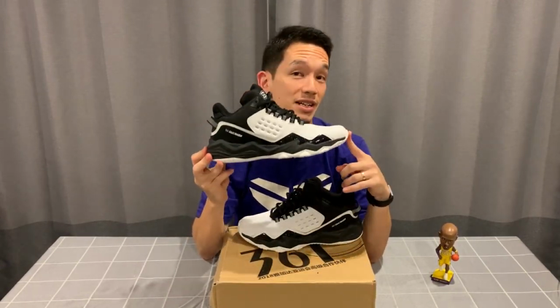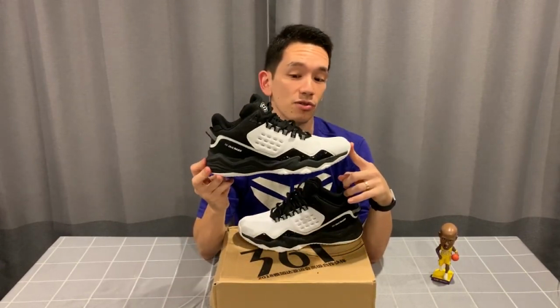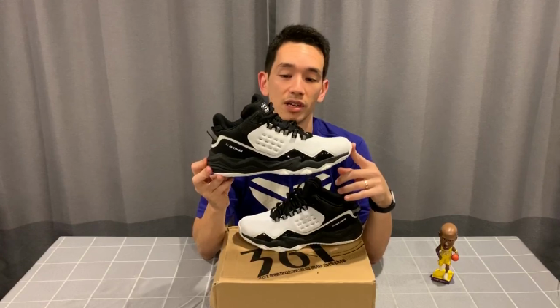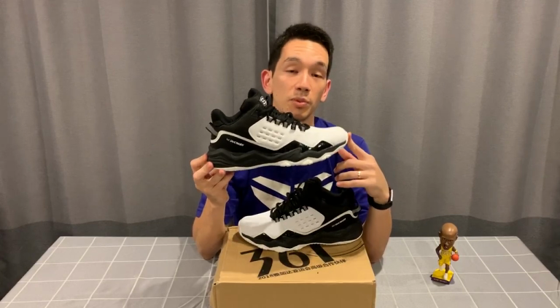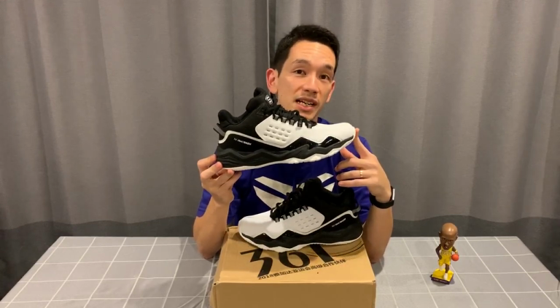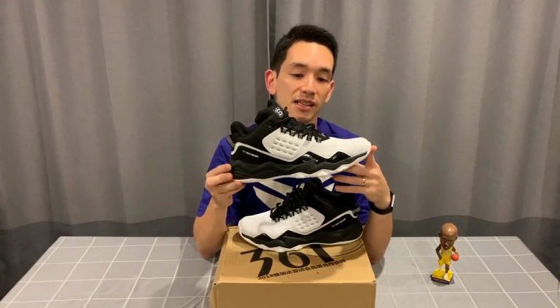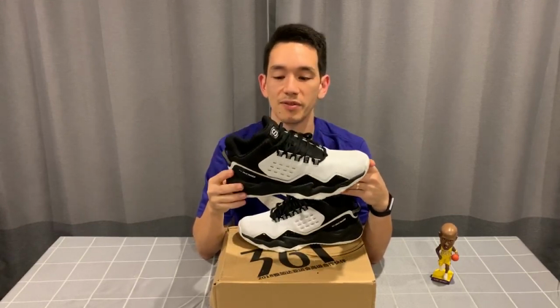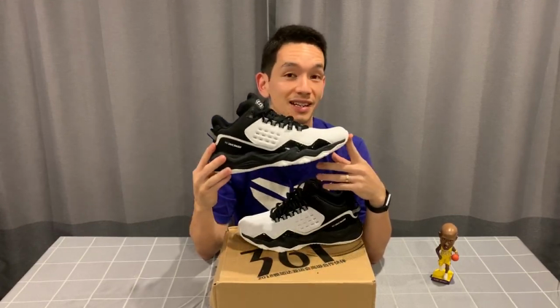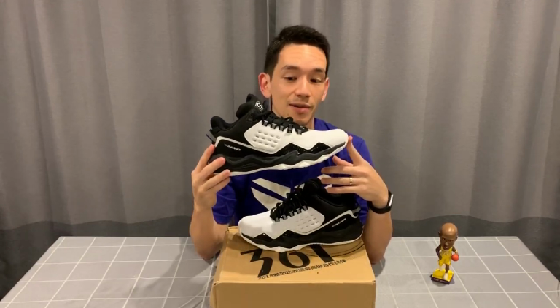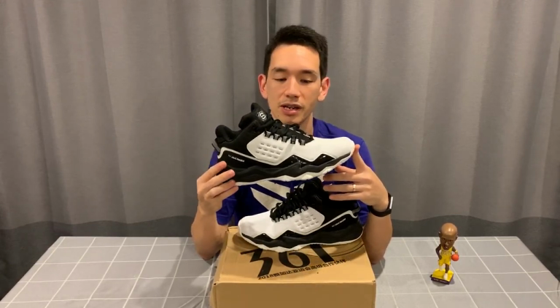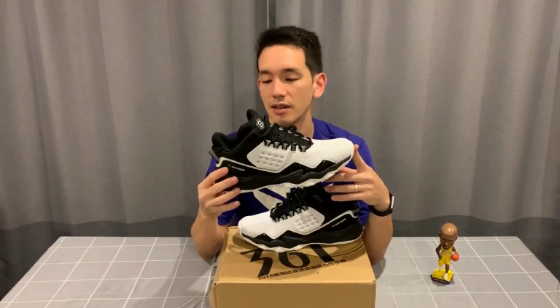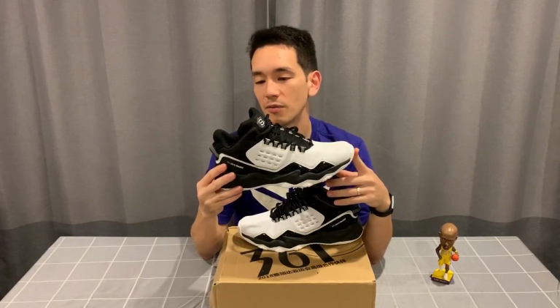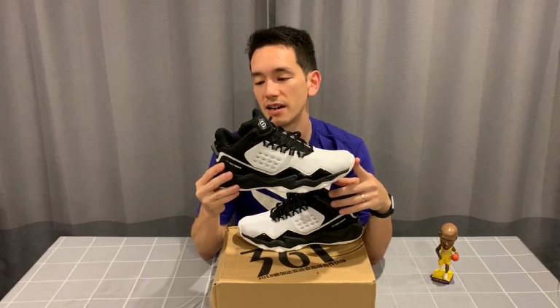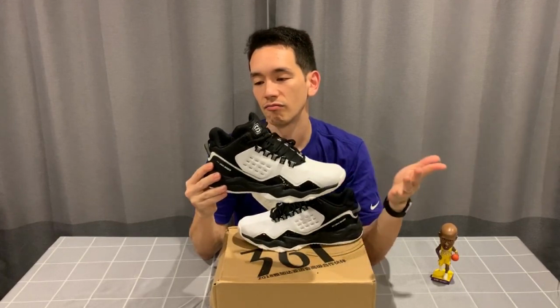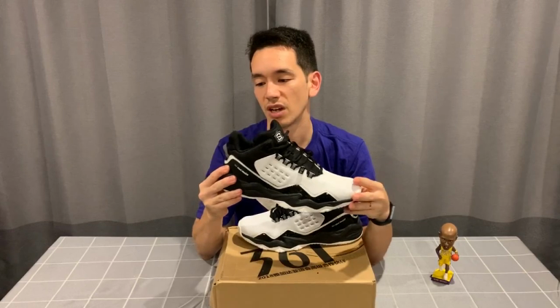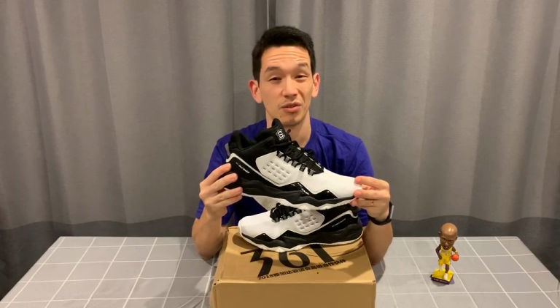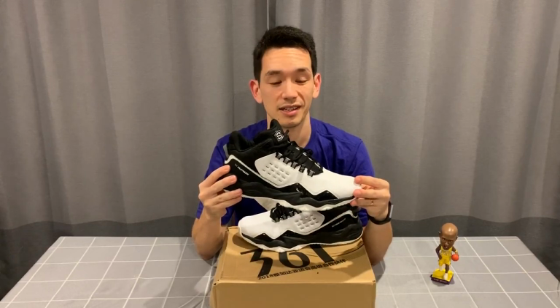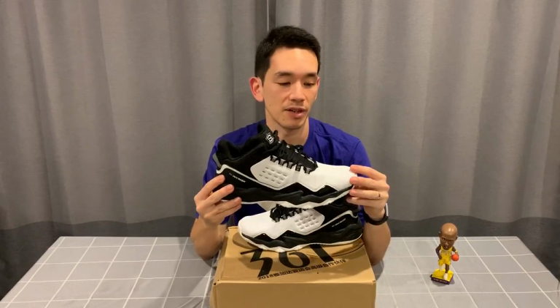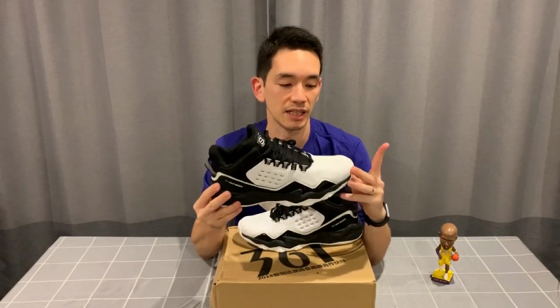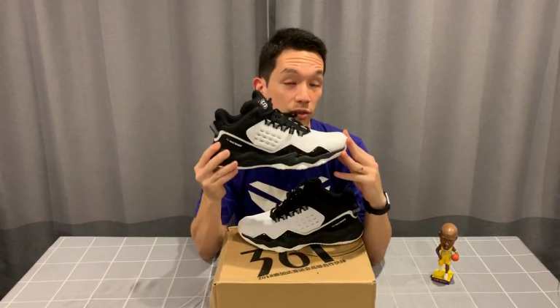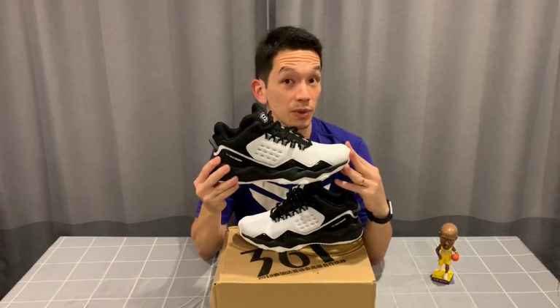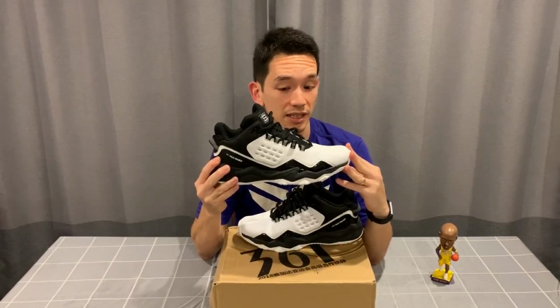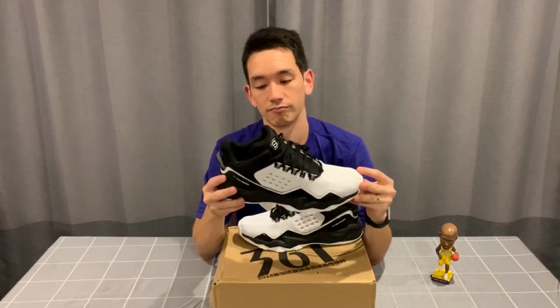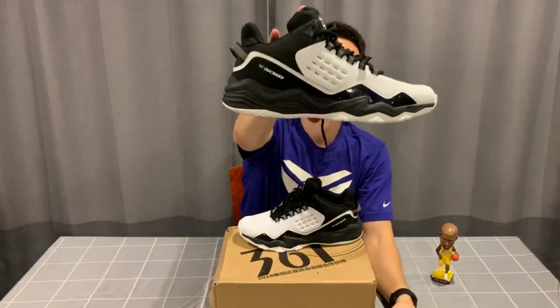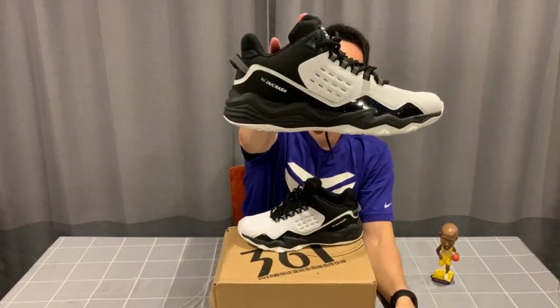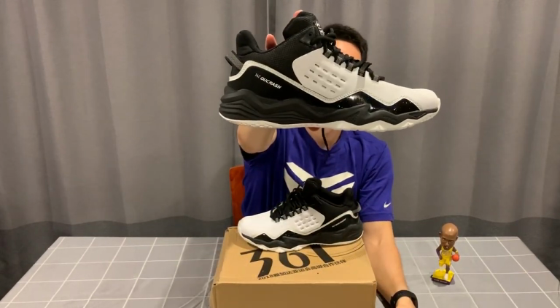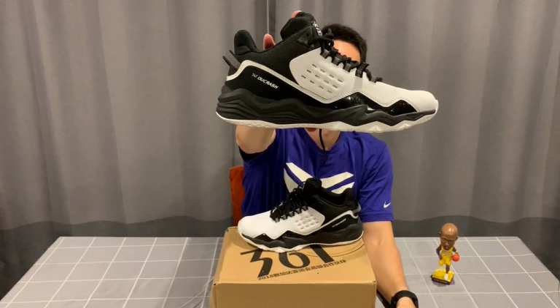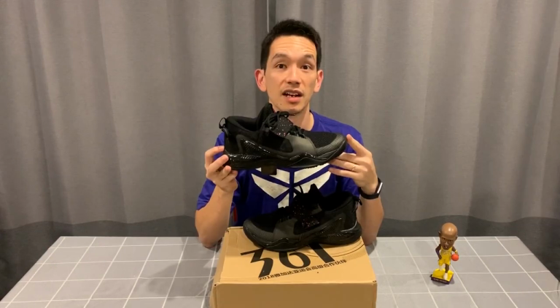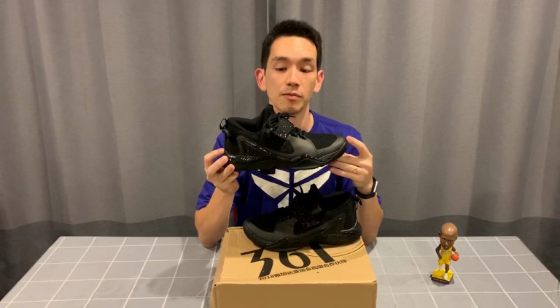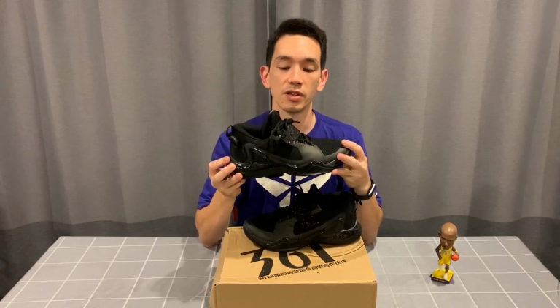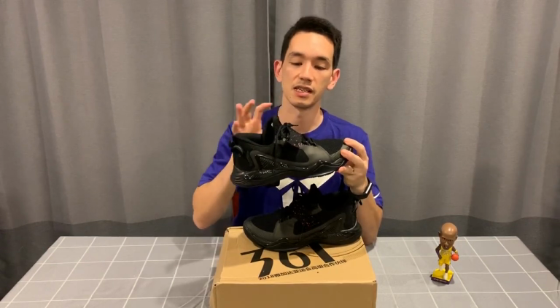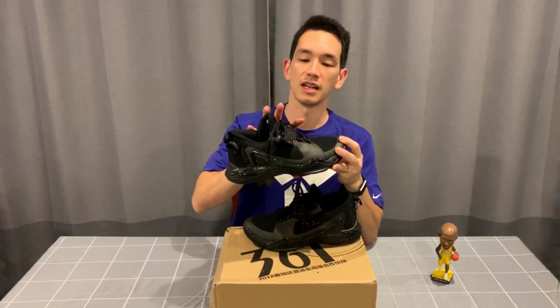In the heel it says 'Bumper MD' — not exactly sure what that means but I'll know more once I've worn these on the court. Overall, aesthetically it's a really quite nice shoe — simple design with a bit of a 90s vibe. Black and white, you can't really go wrong with that color scheme. Really looking forward to playing in this.